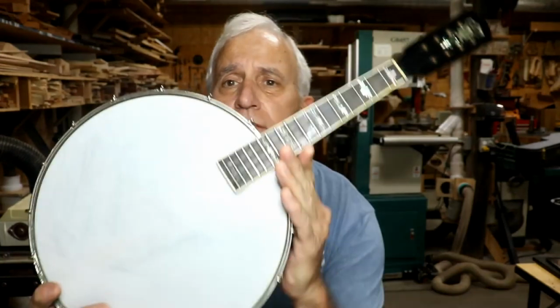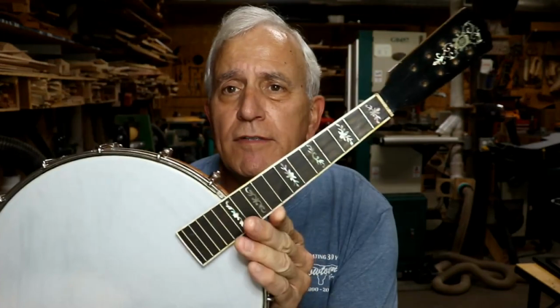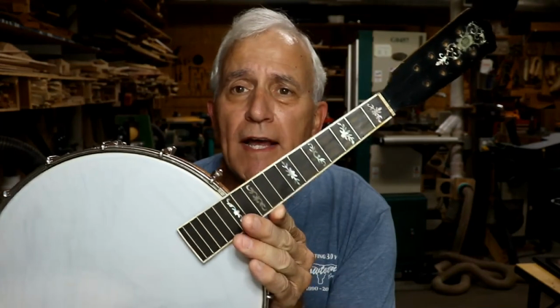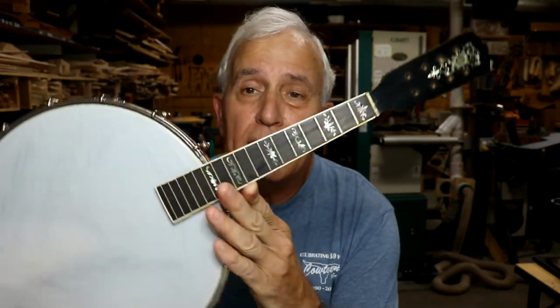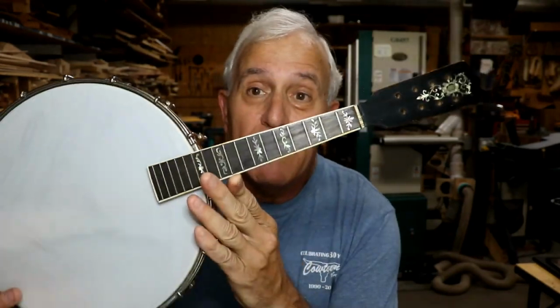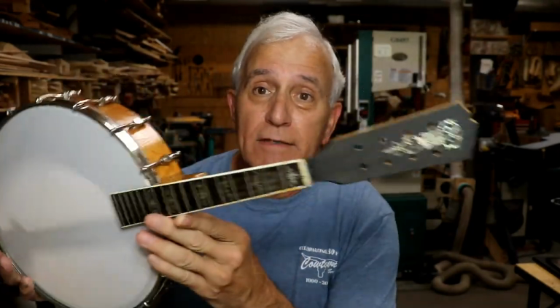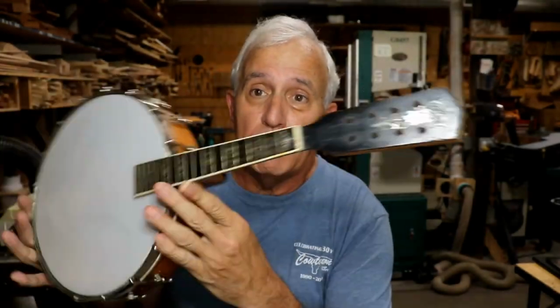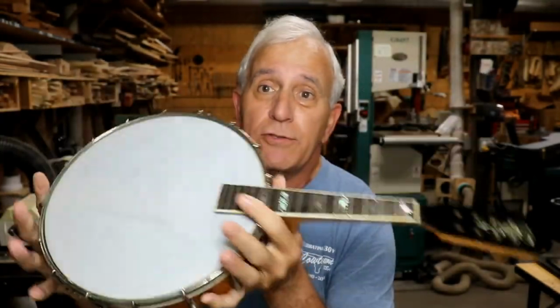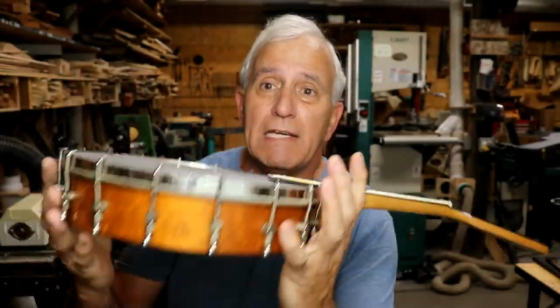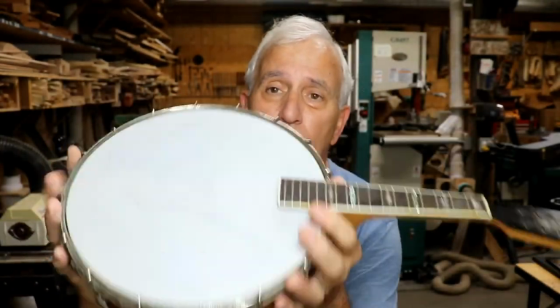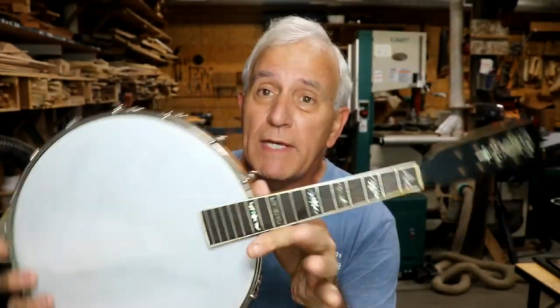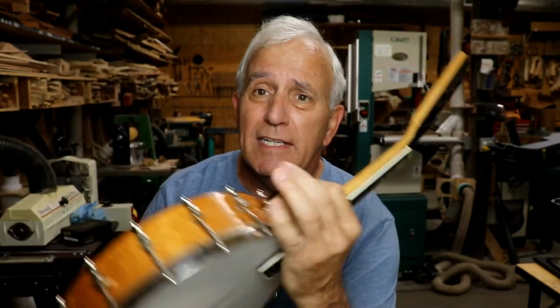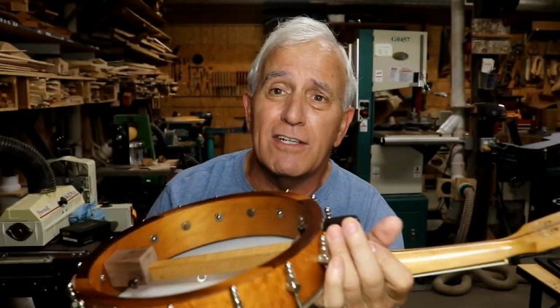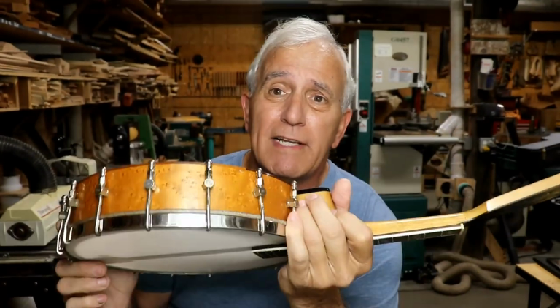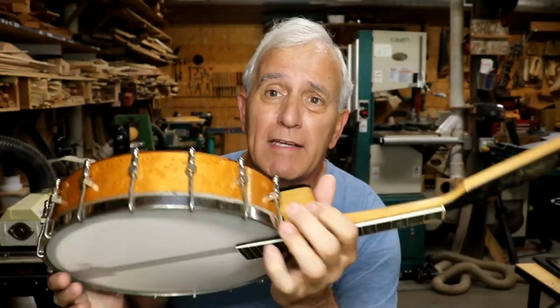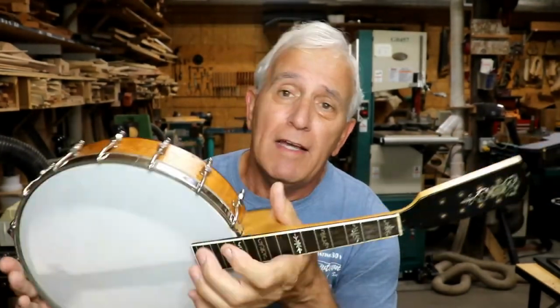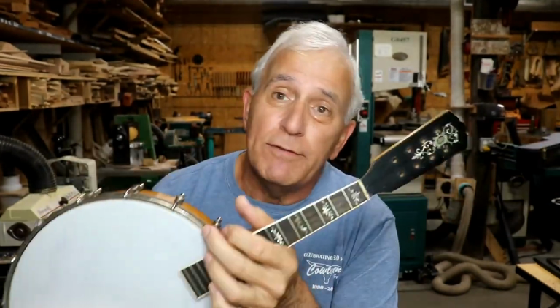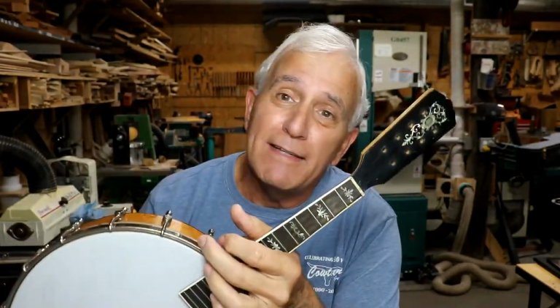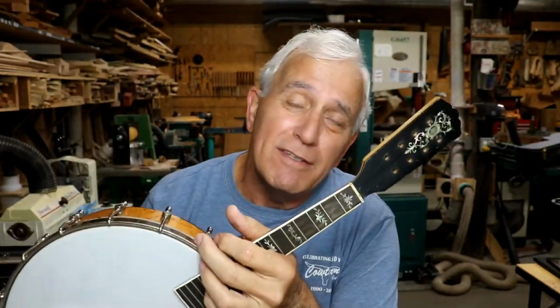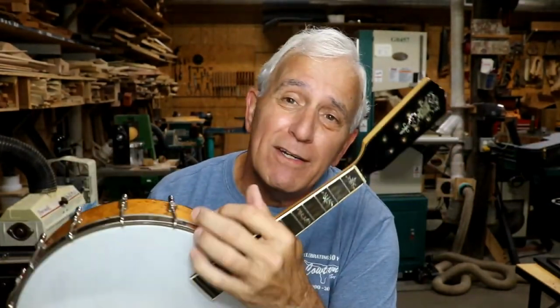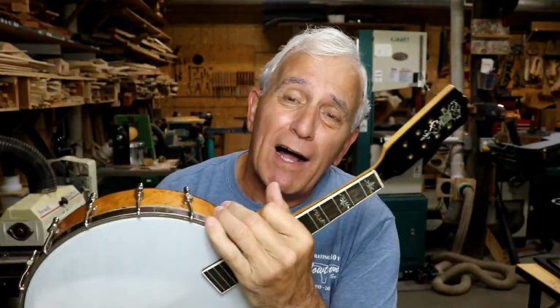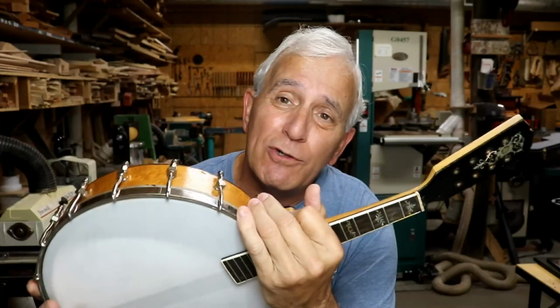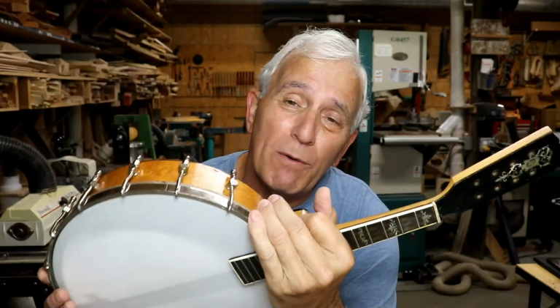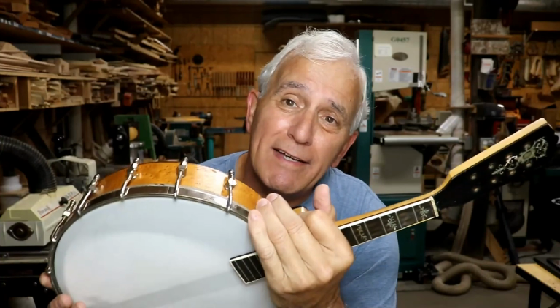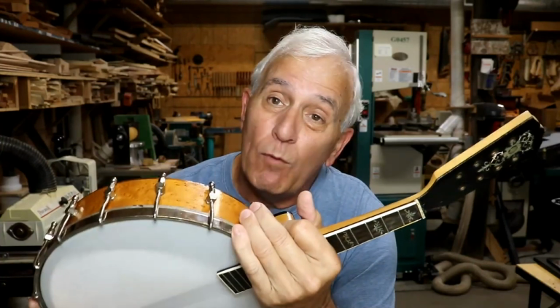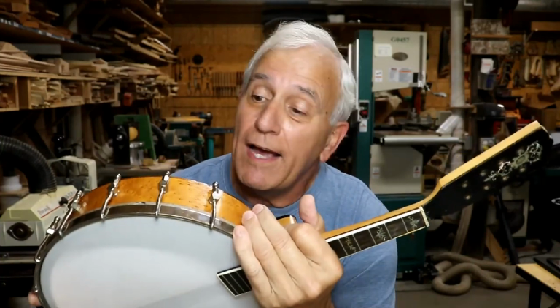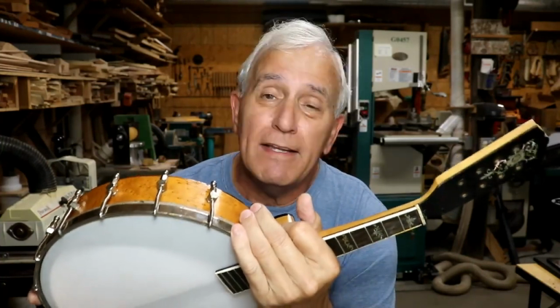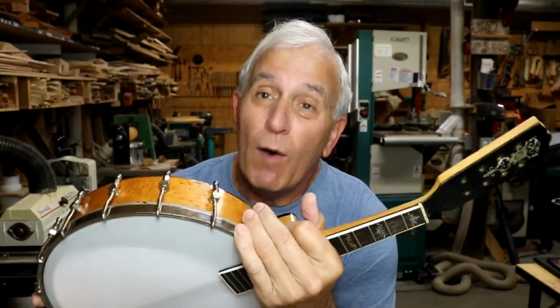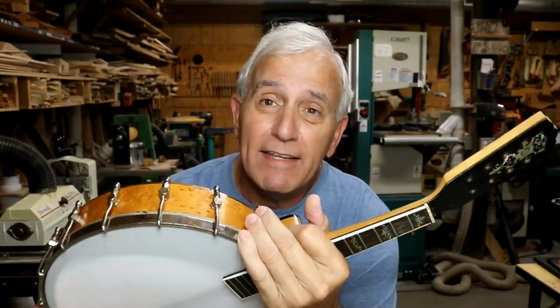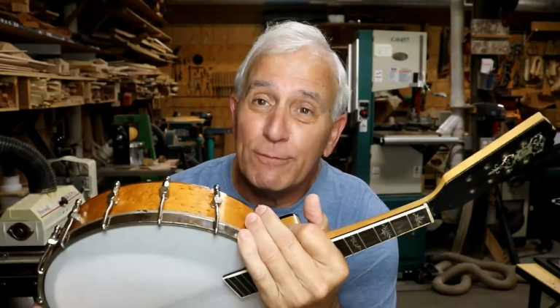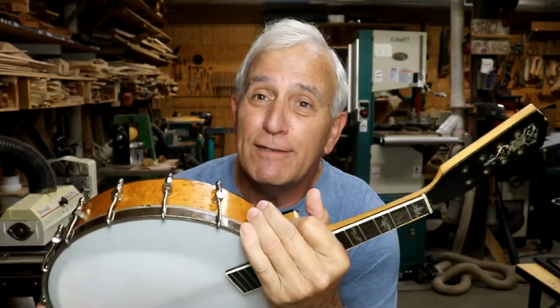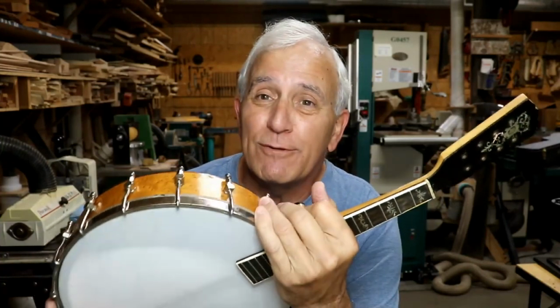Some of you may not think that what I did on this little banjo mandolin over the weekend is such a great thing. But if you'll stay tuned to this video, I'll show you what I did and why I did it and why I think it's a really good solution.